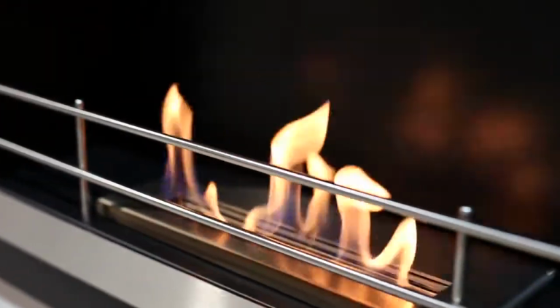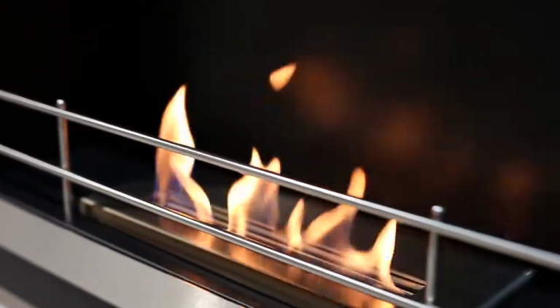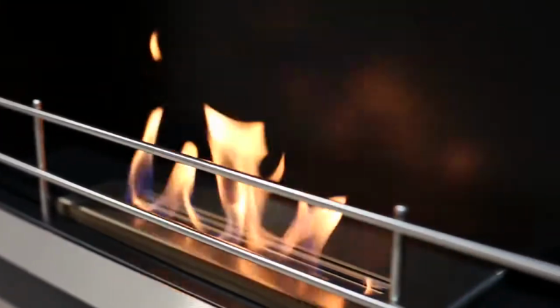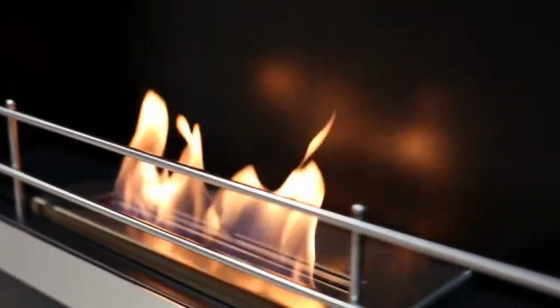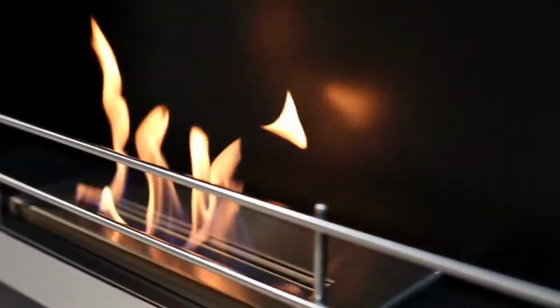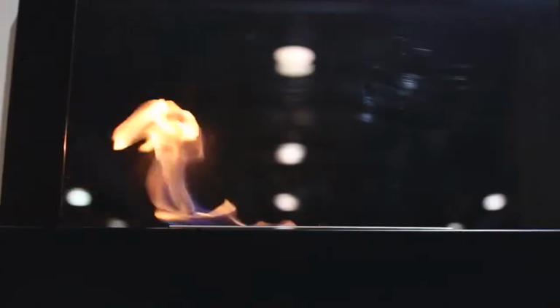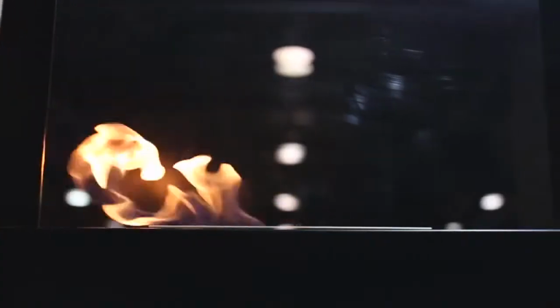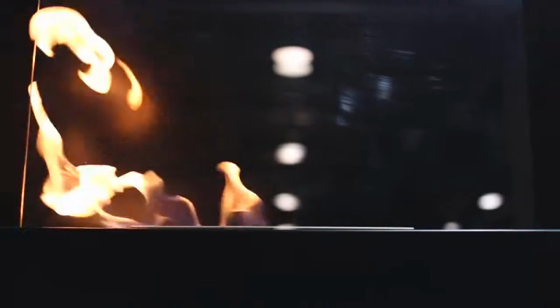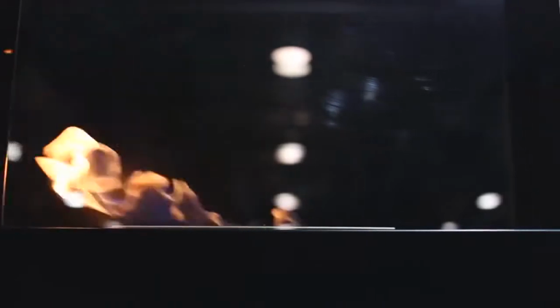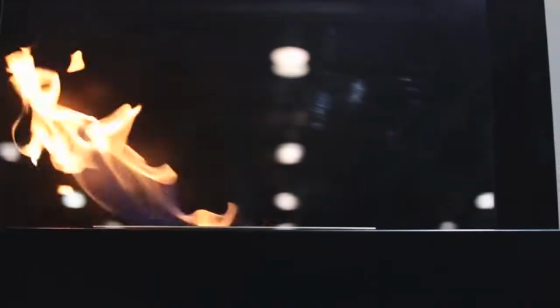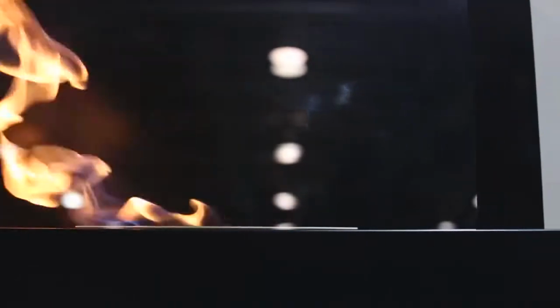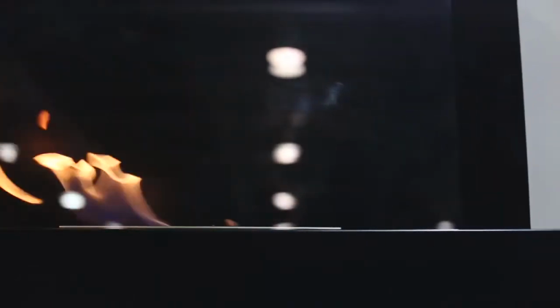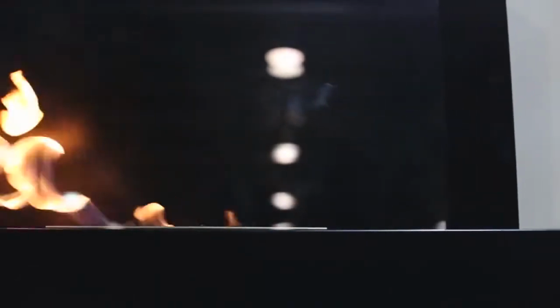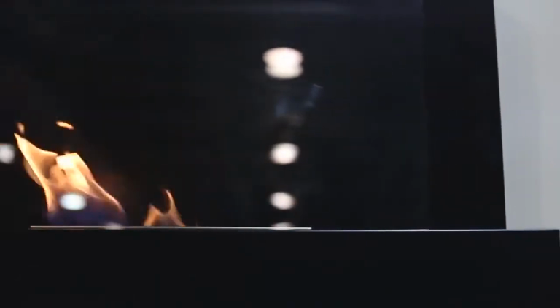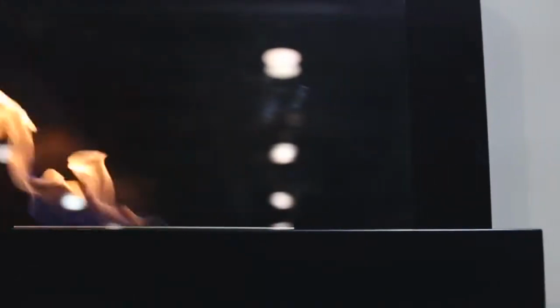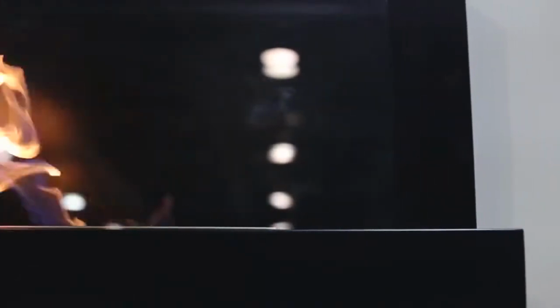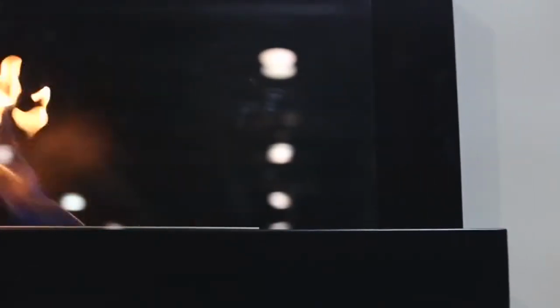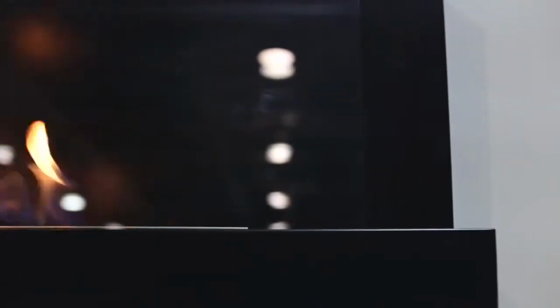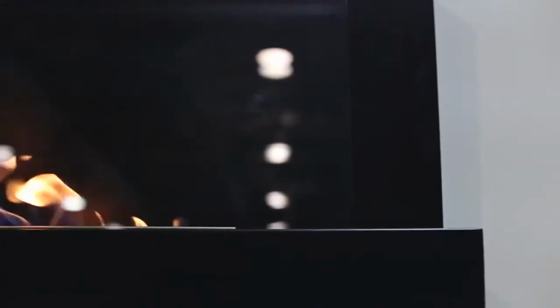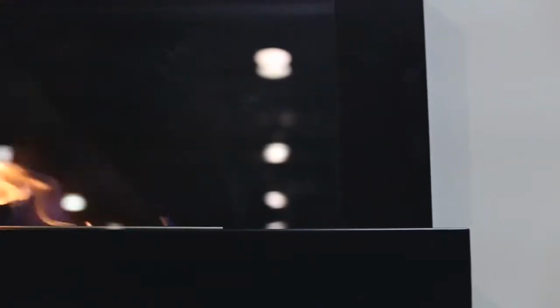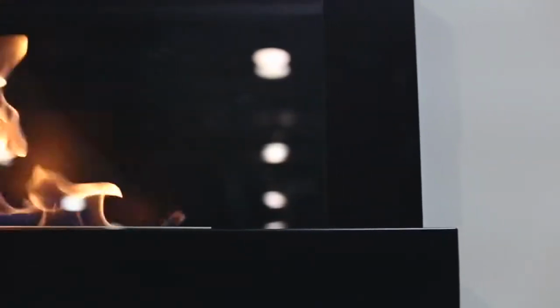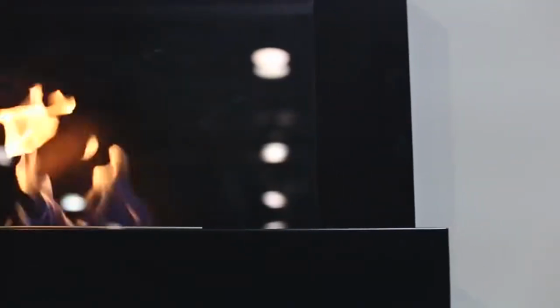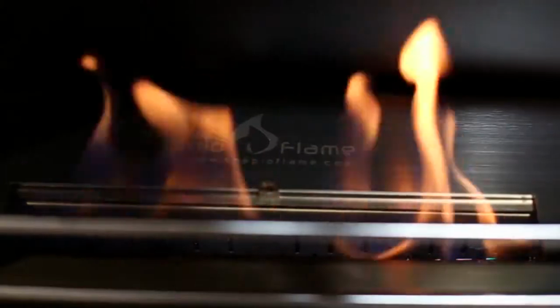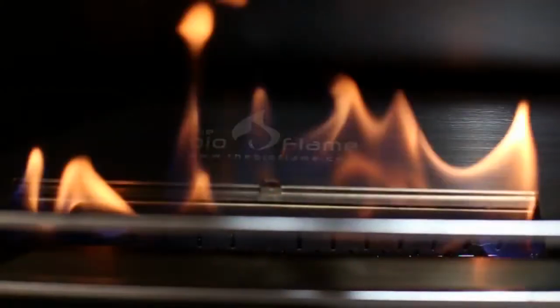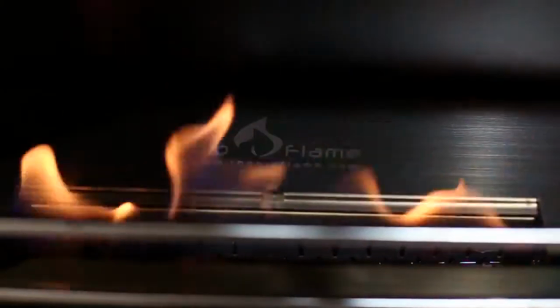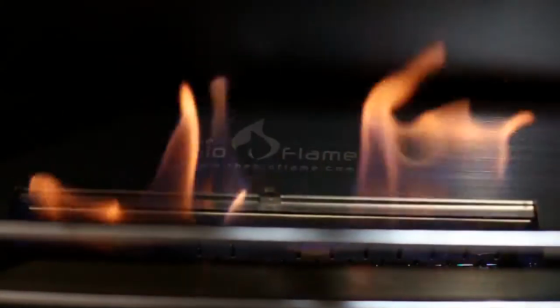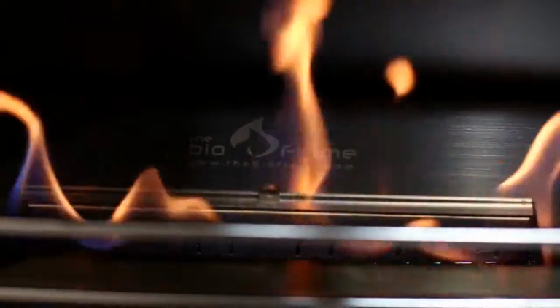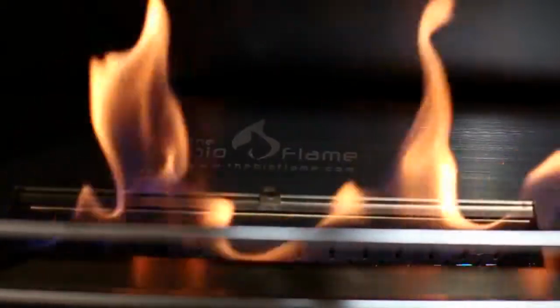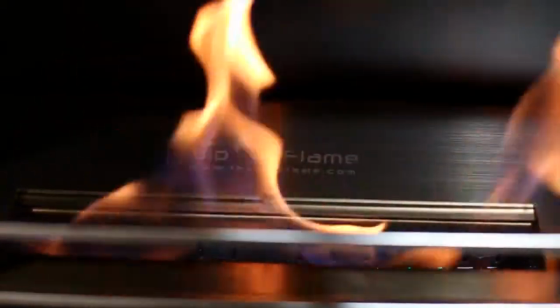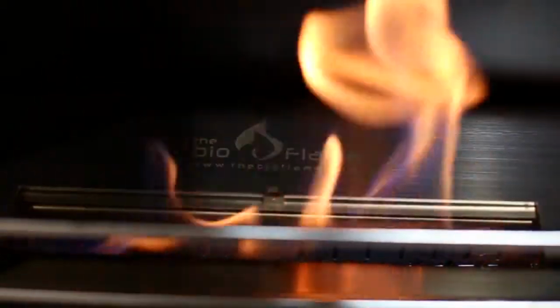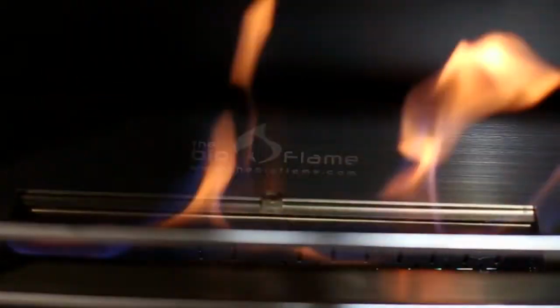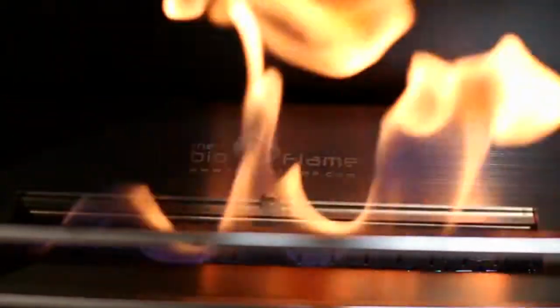Our products are safe. All bioflame fireplaces are UL and ULC listed. It's that simple. It's the bioflame.